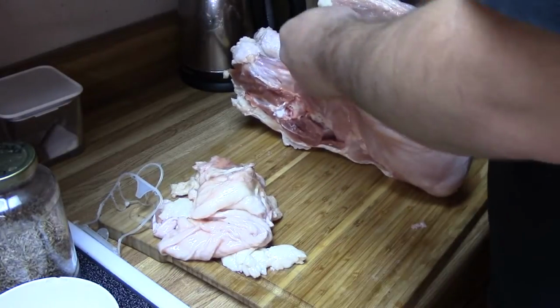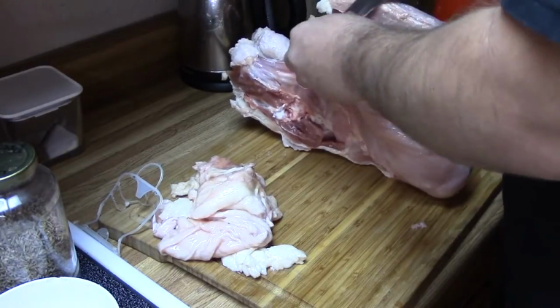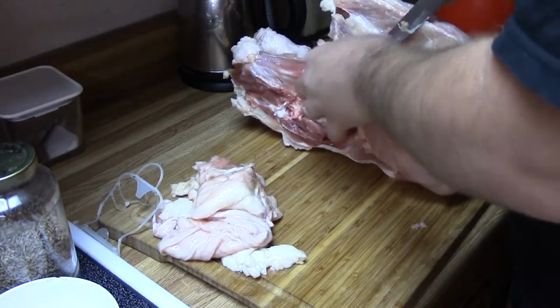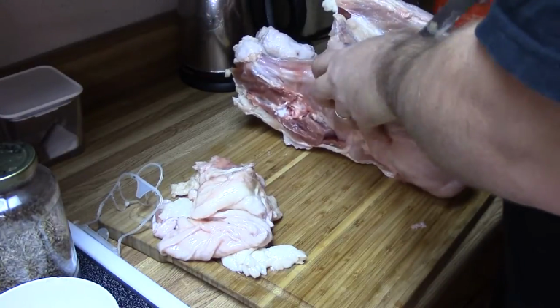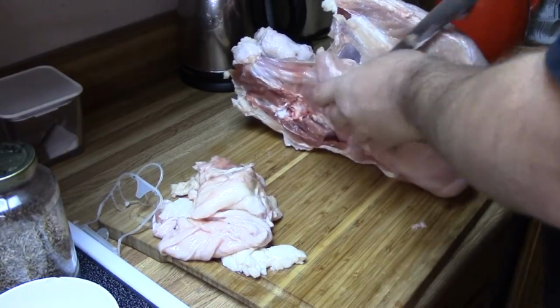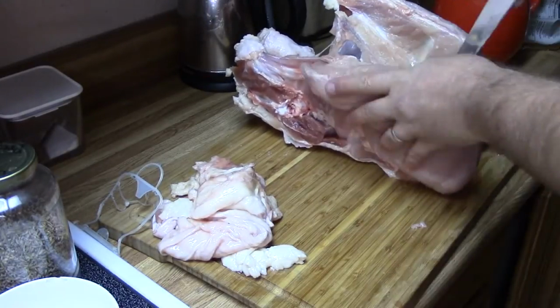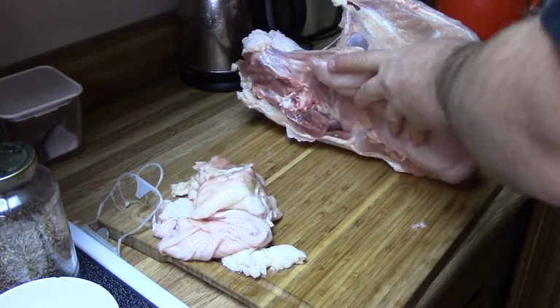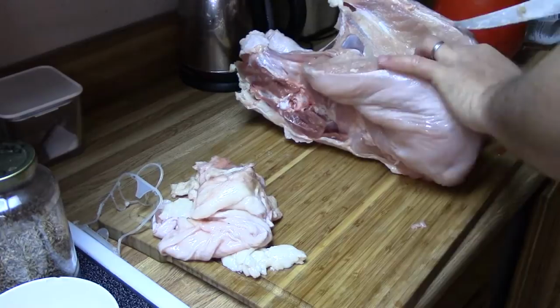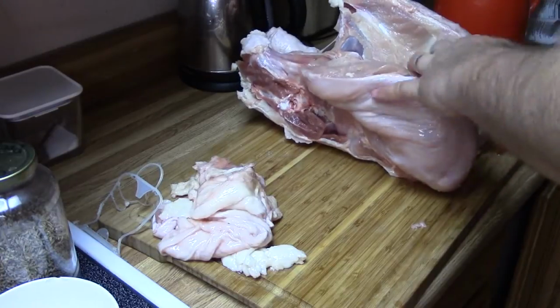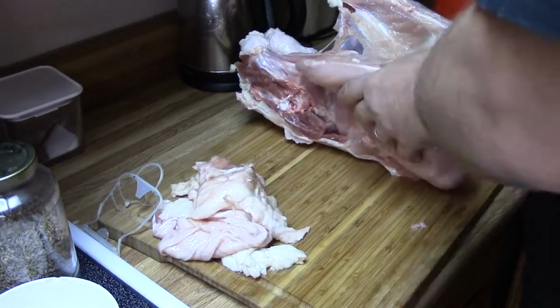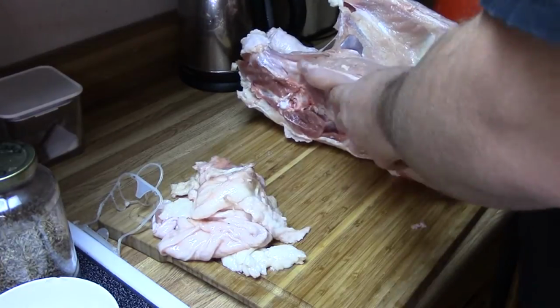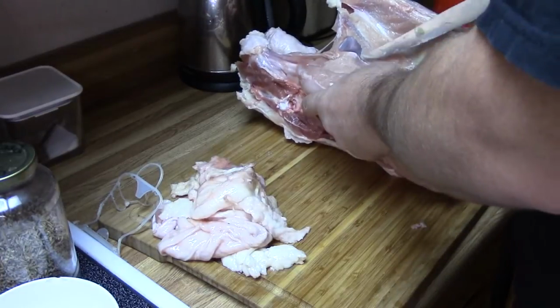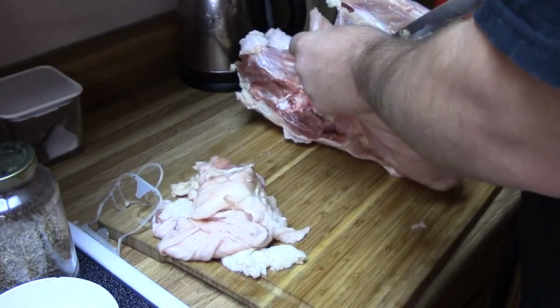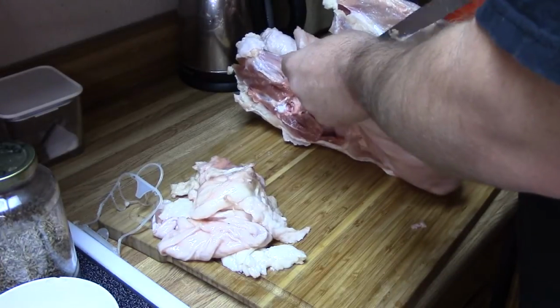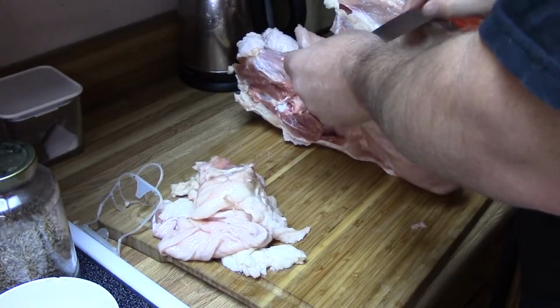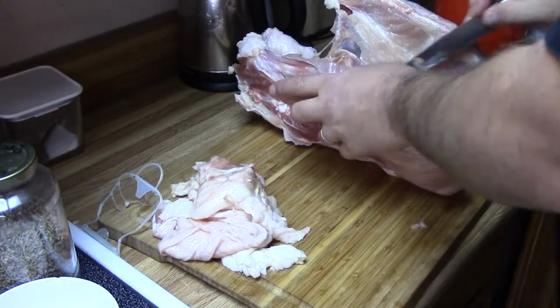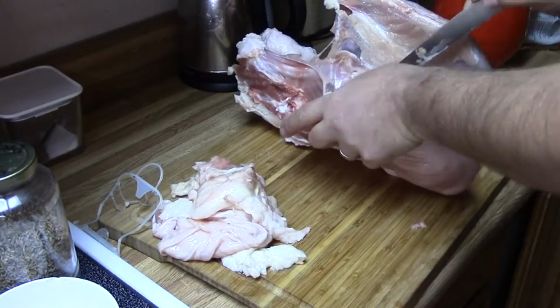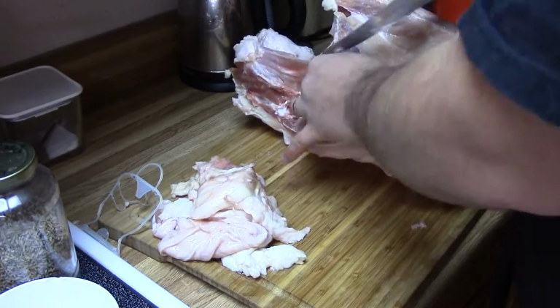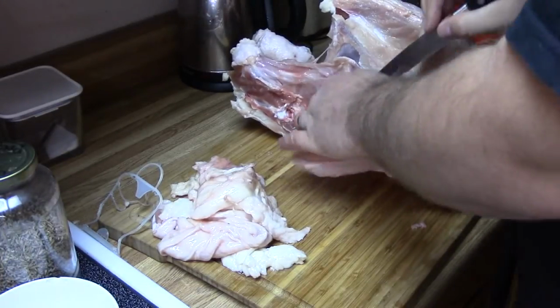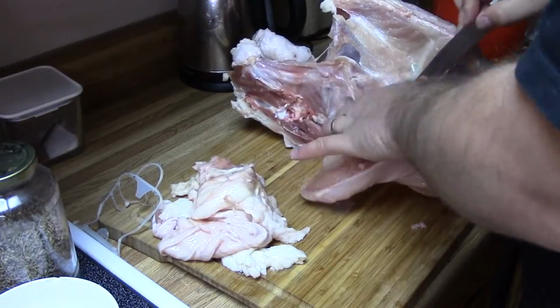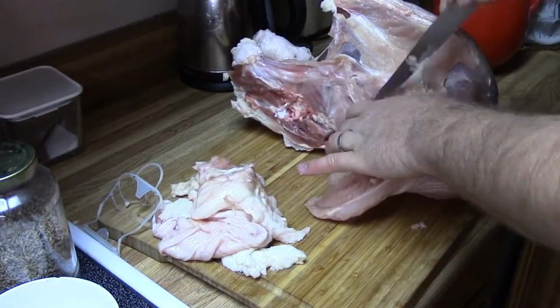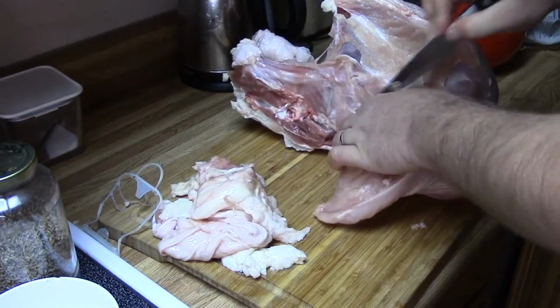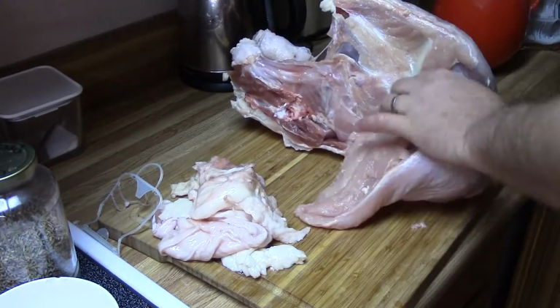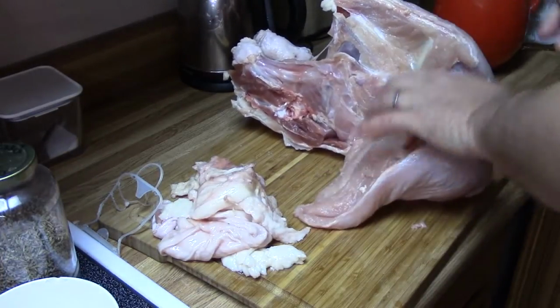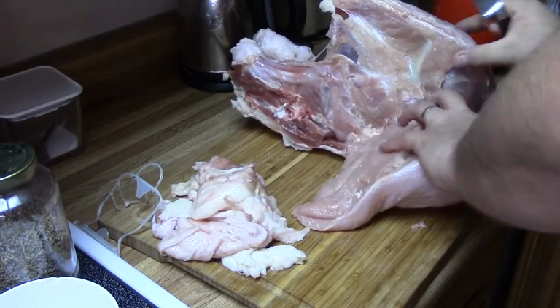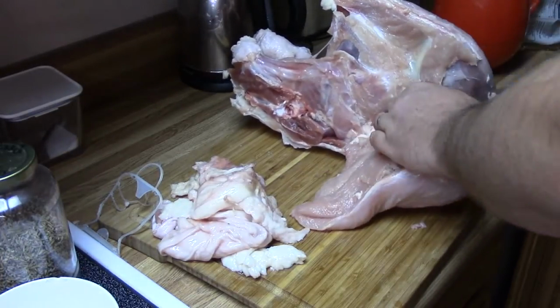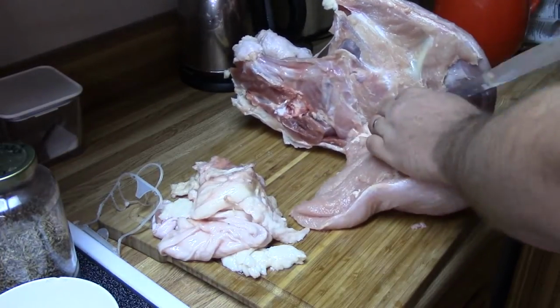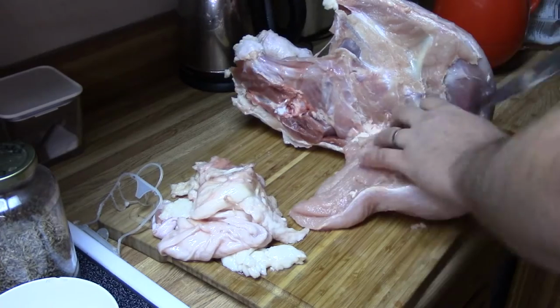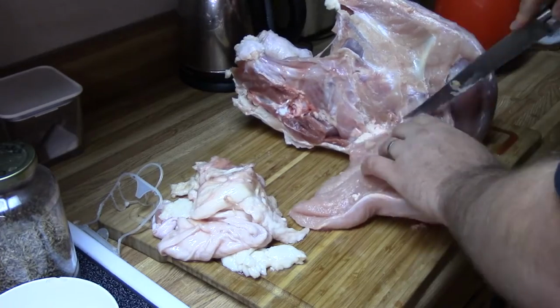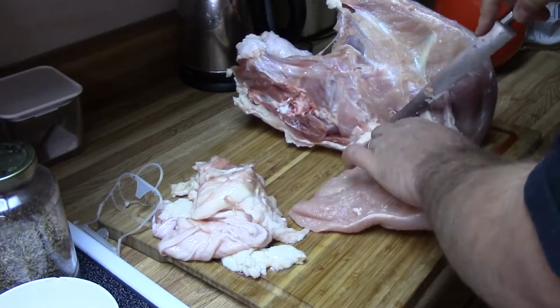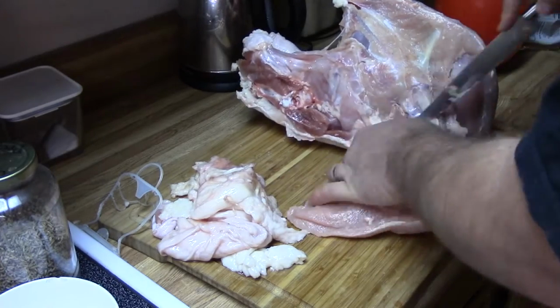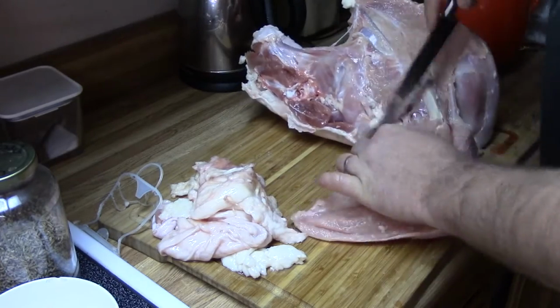Next, I seasoned the turkey top and bottom. I took advantage of the fact that I am cooking the various parts in their own sealed bags to play around a bit with spices.